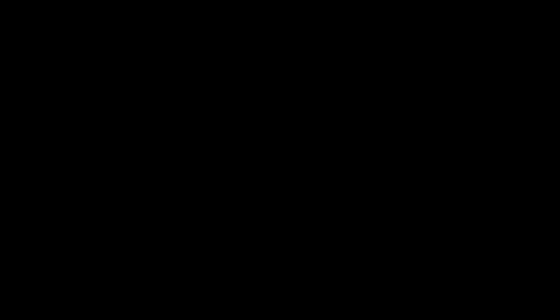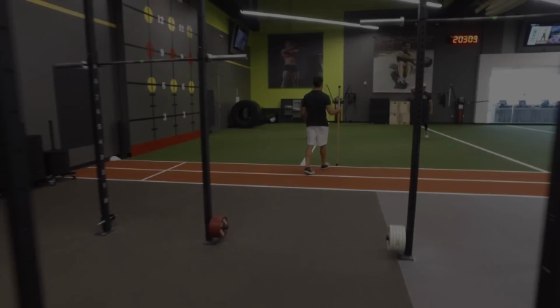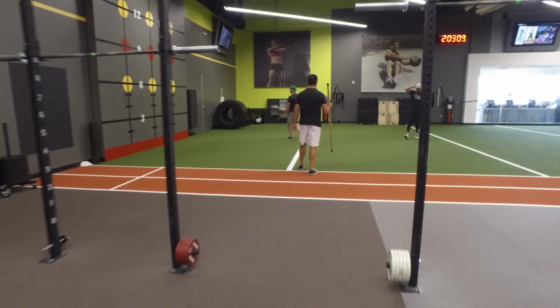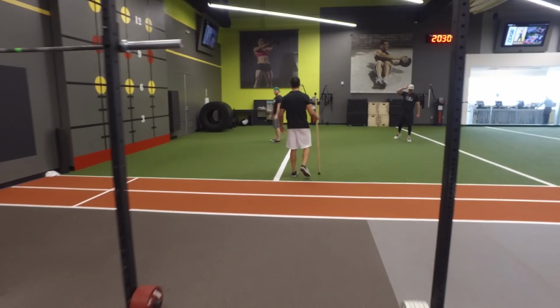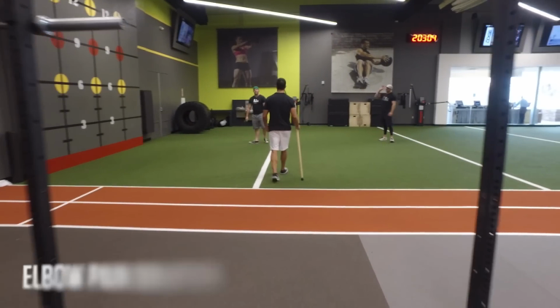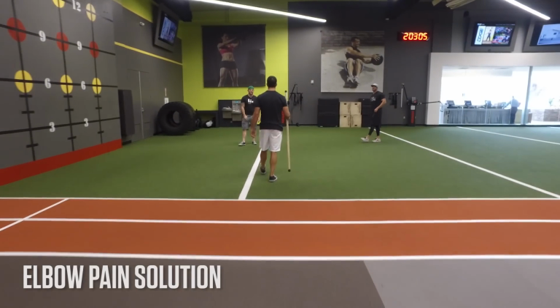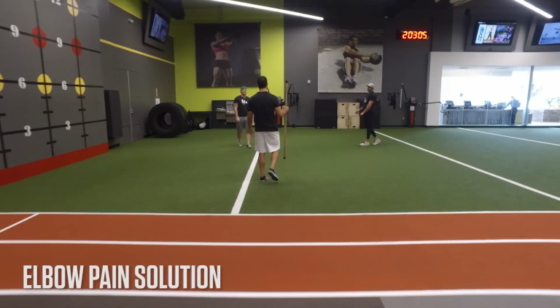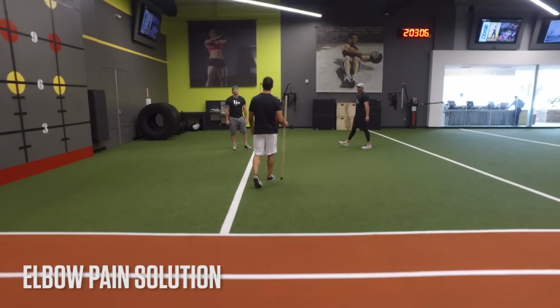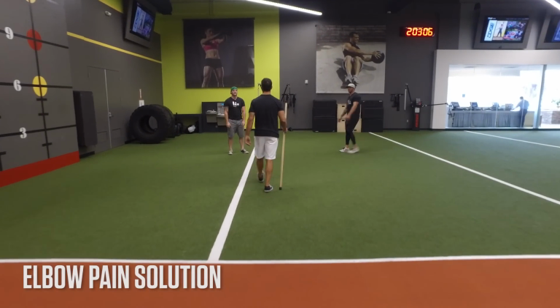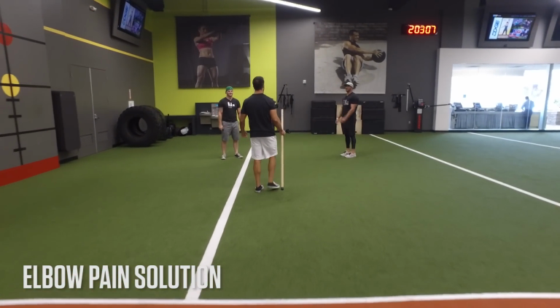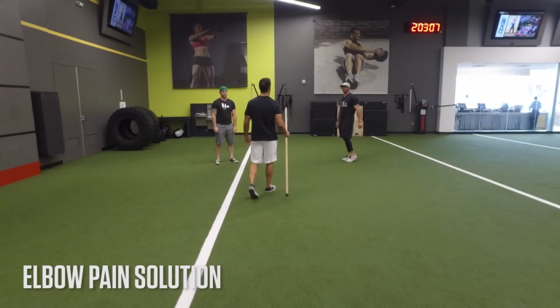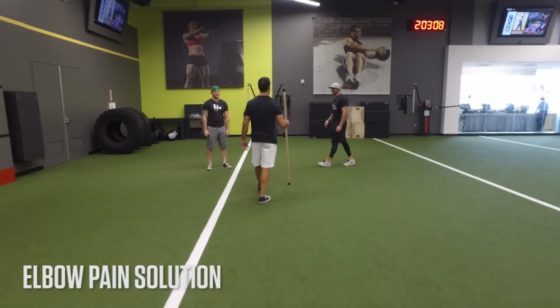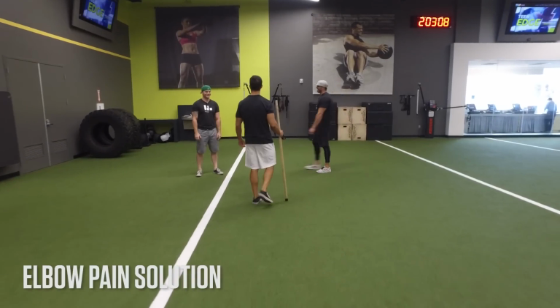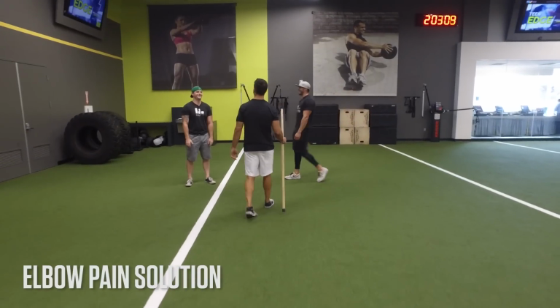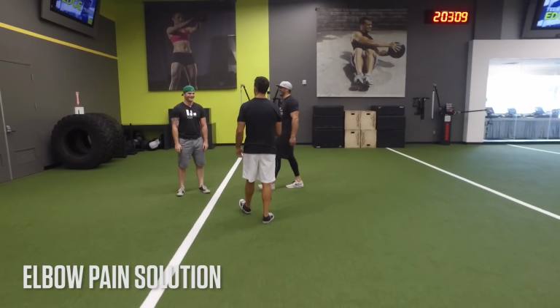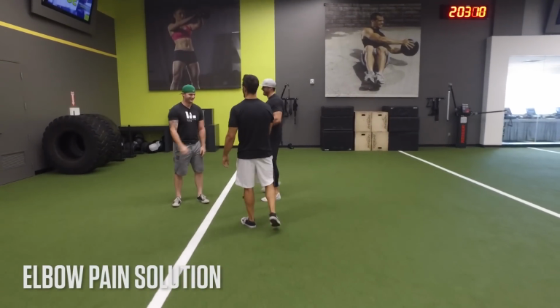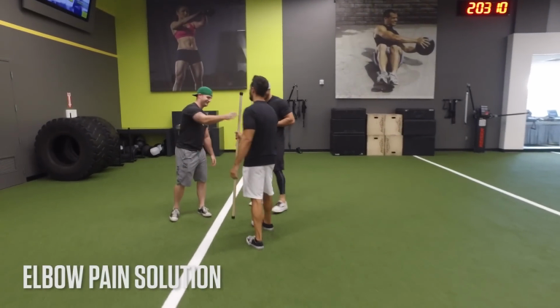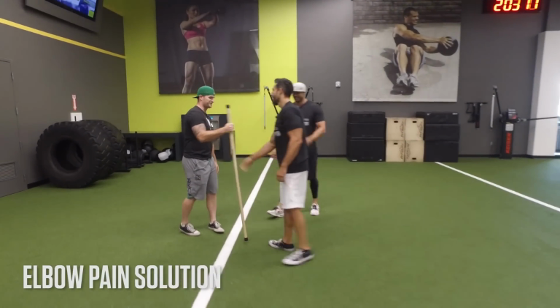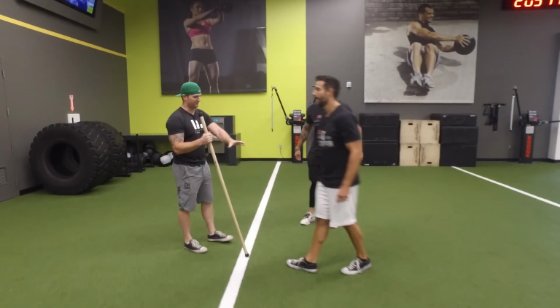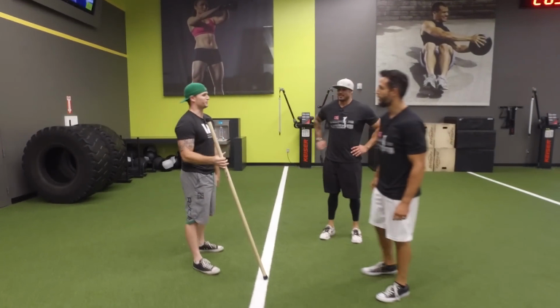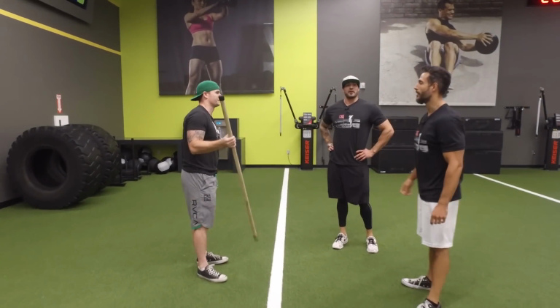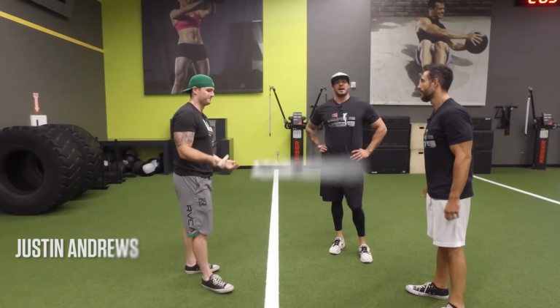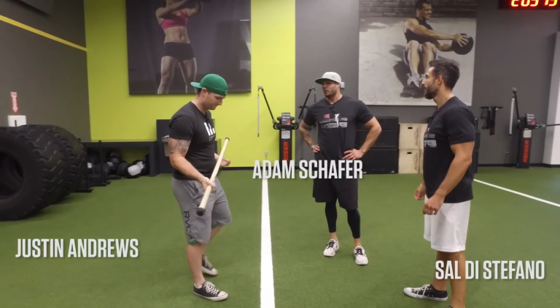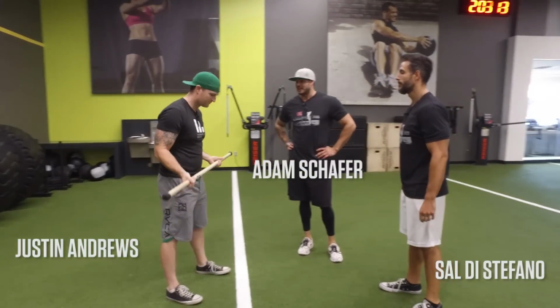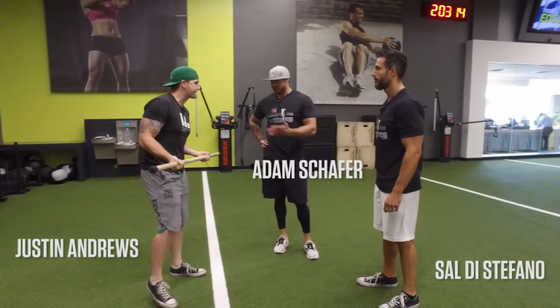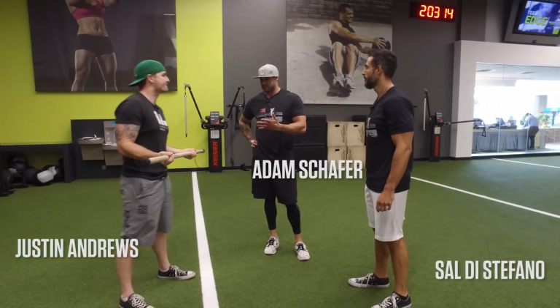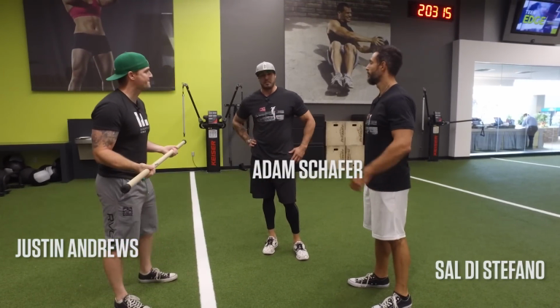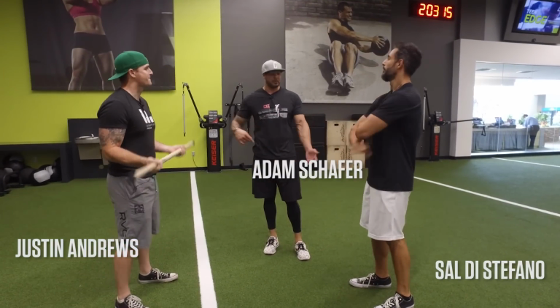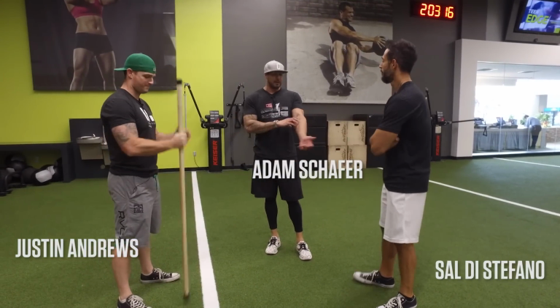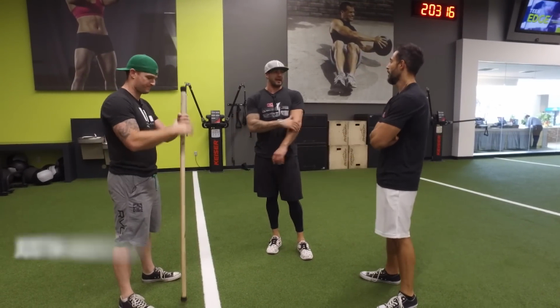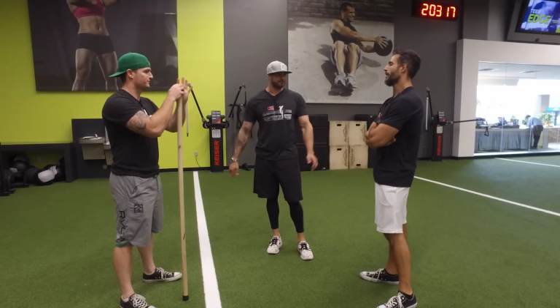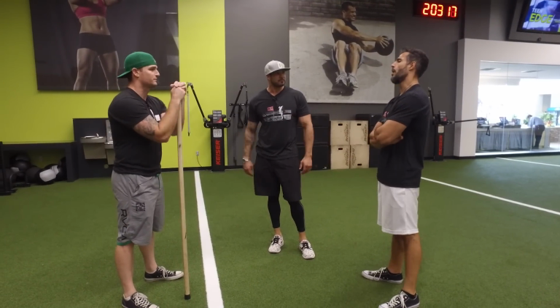Hey guys, wait up. I want you guys to show me that thing. You and your $6 shorts — get over here. We can see everything through those shorts. So, been getting a lot of this: people complaining about elbow pain. So common.